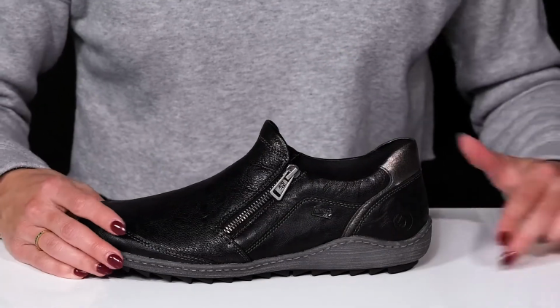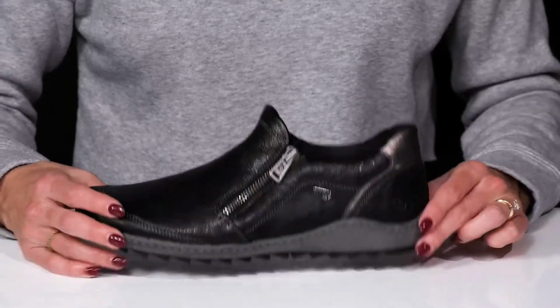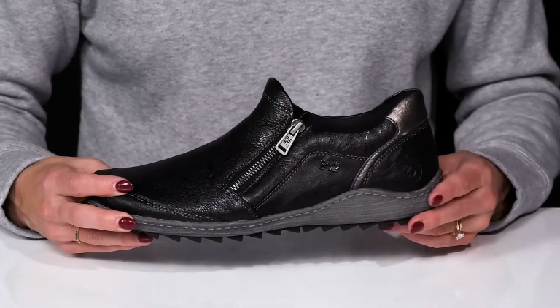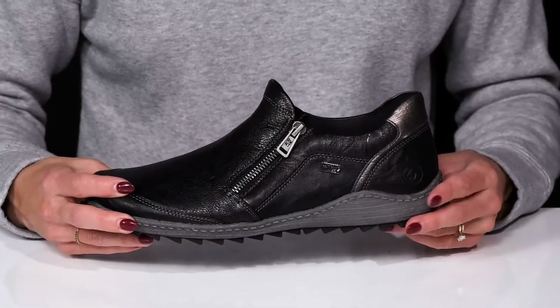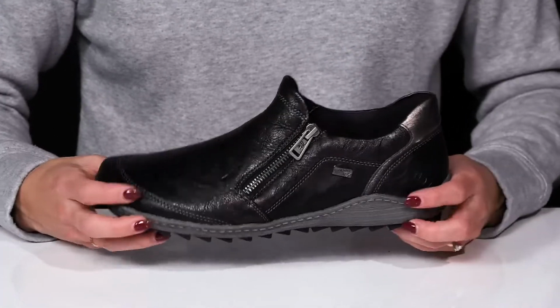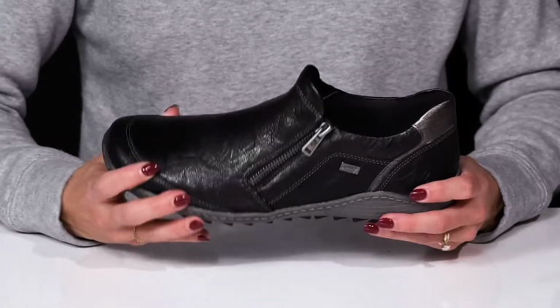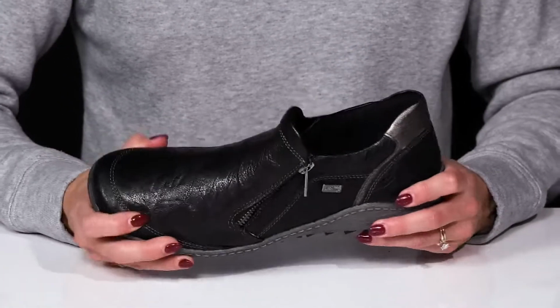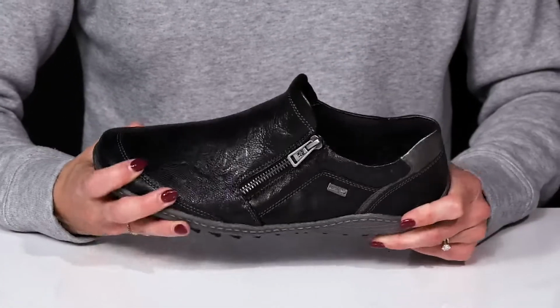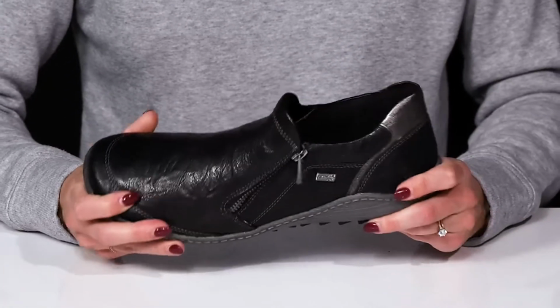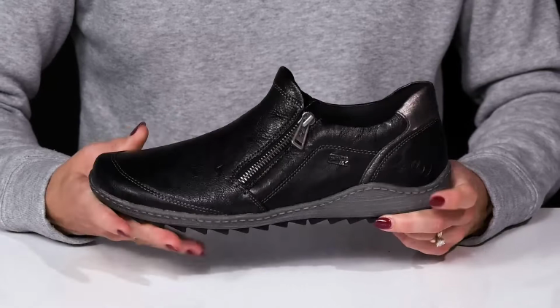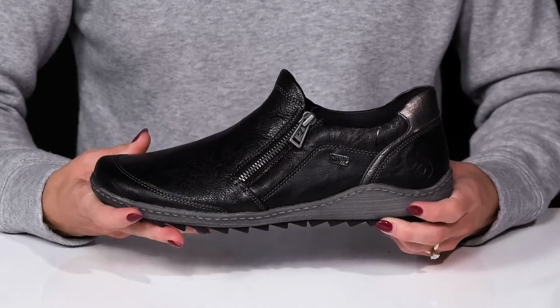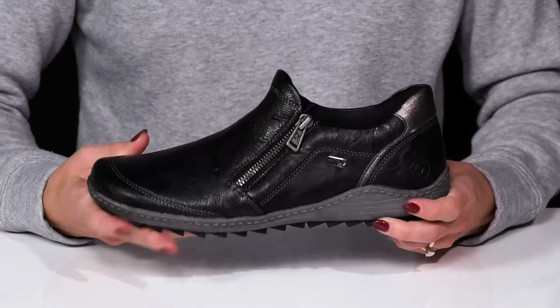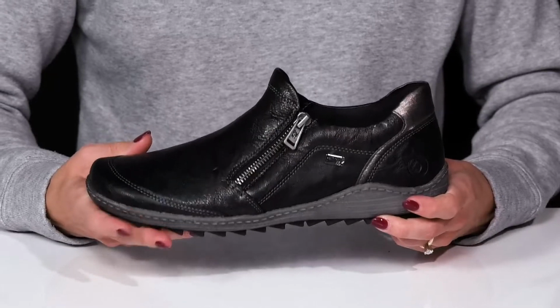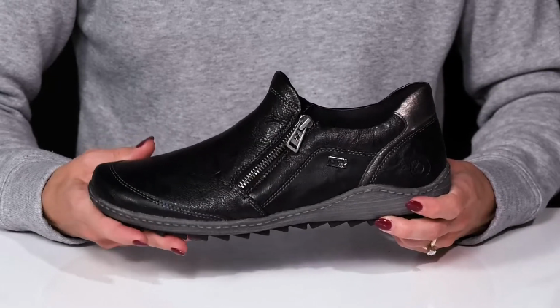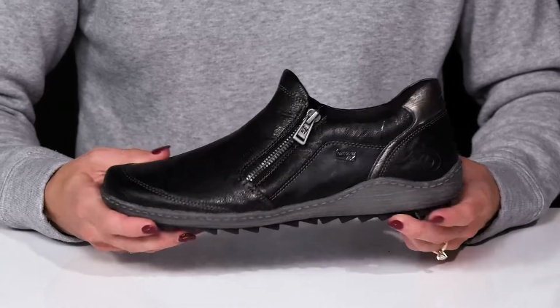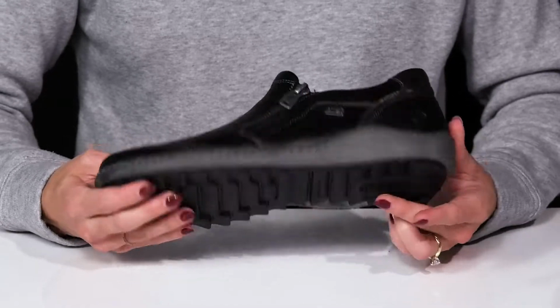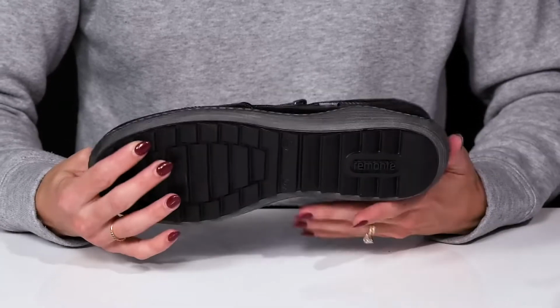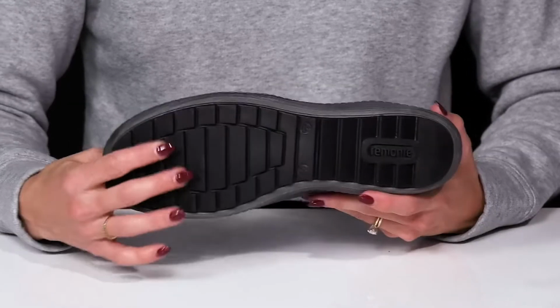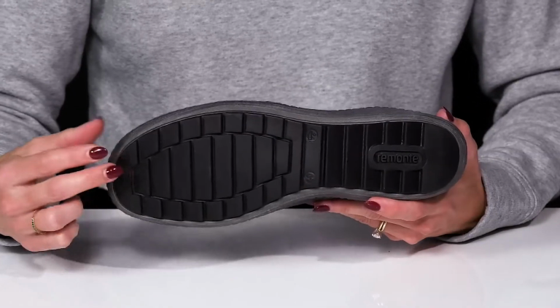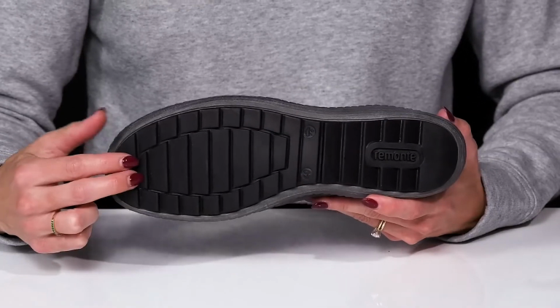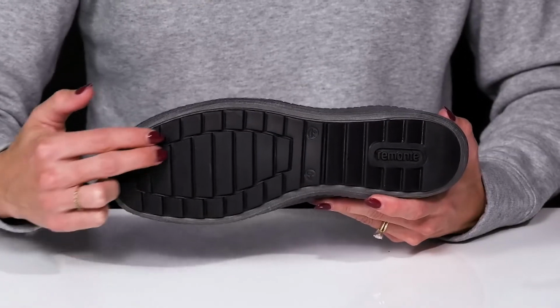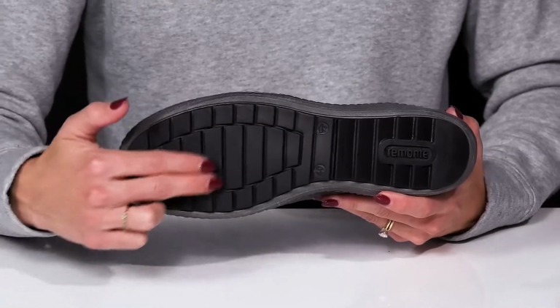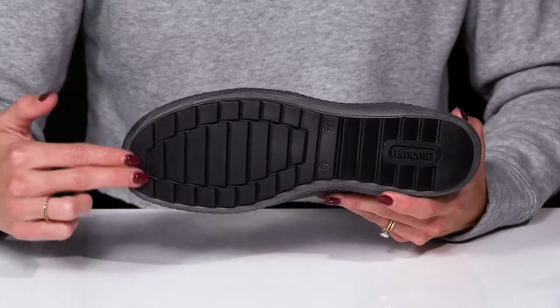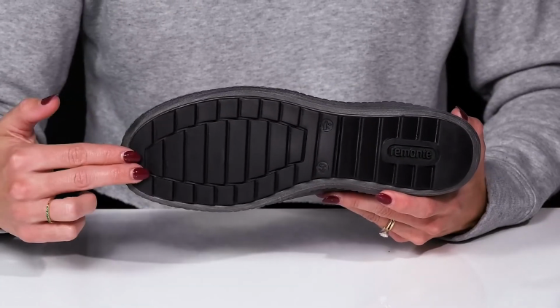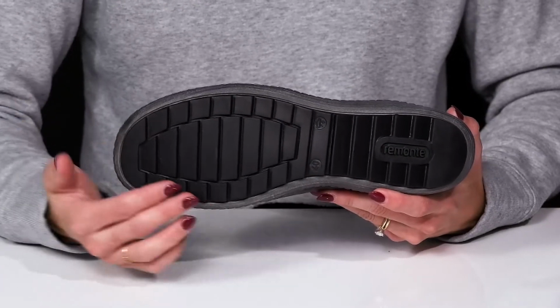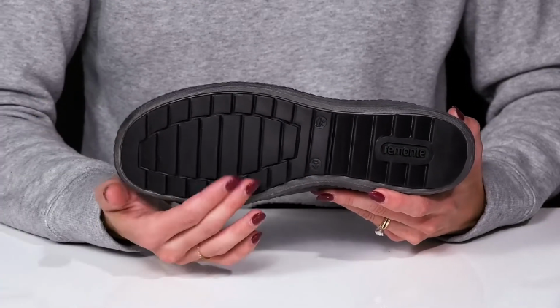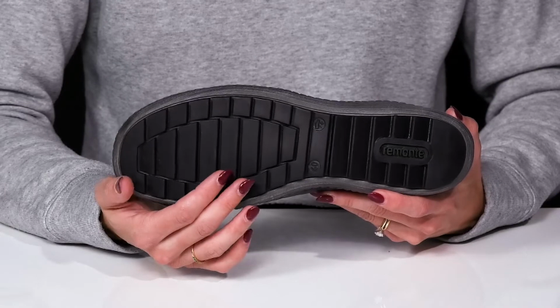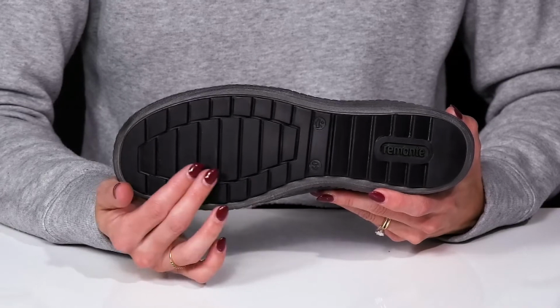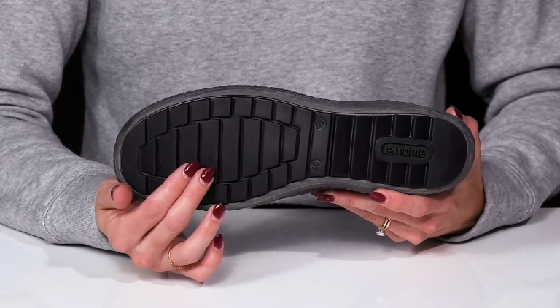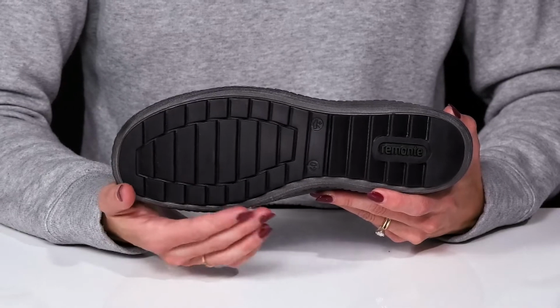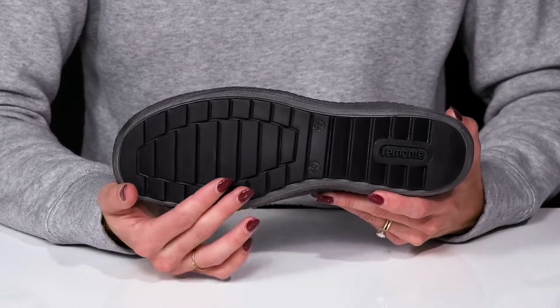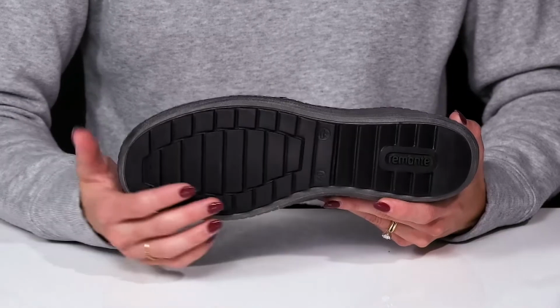I love how durable these are, but they have a little bit of flexibility, which is great for all day wear. They sit on top of a synthetic outsole with great grips and grooves to help with traction.